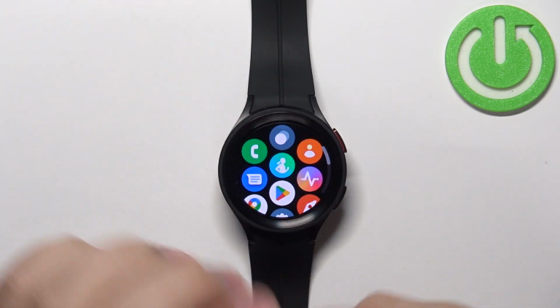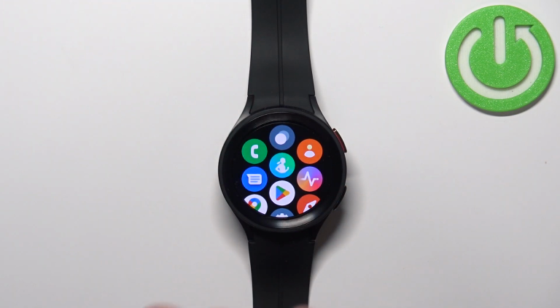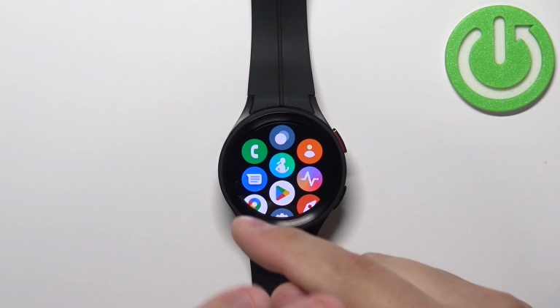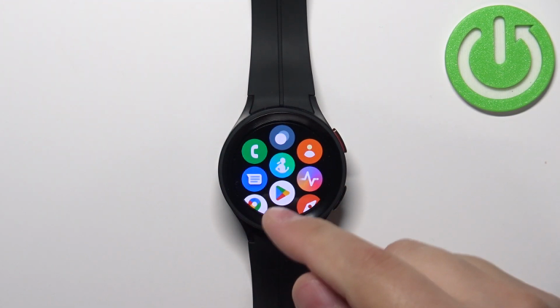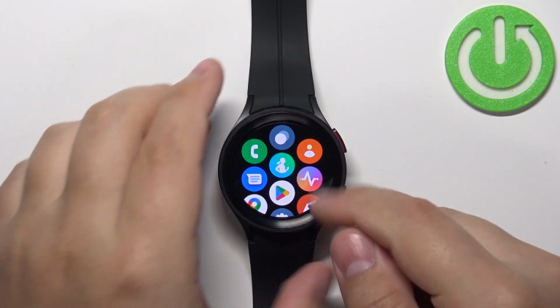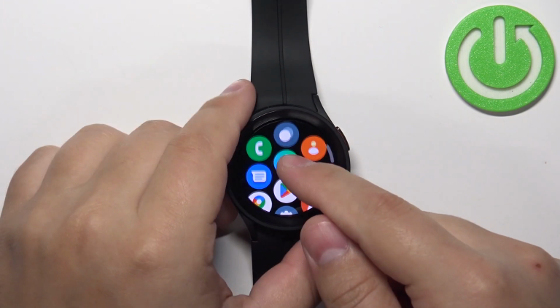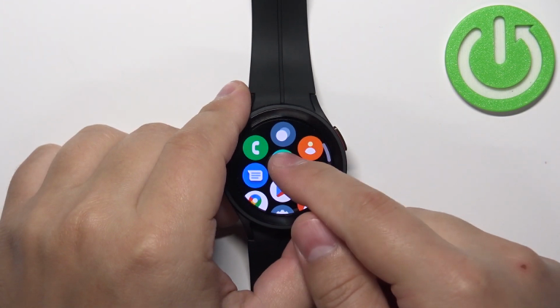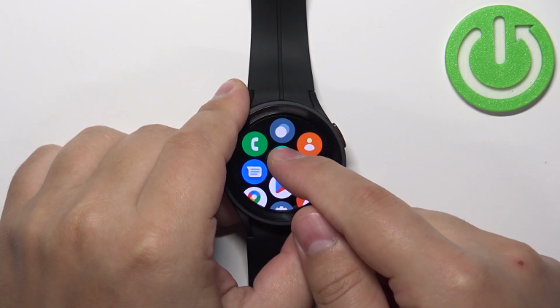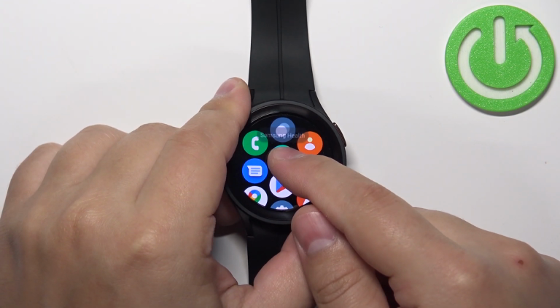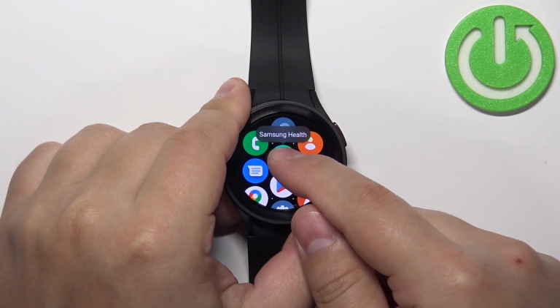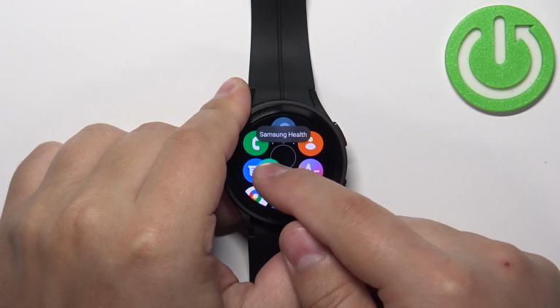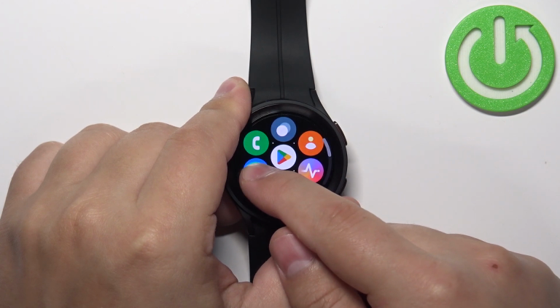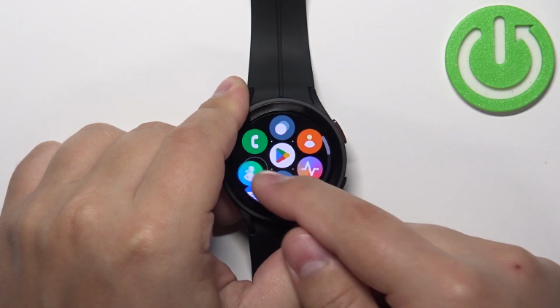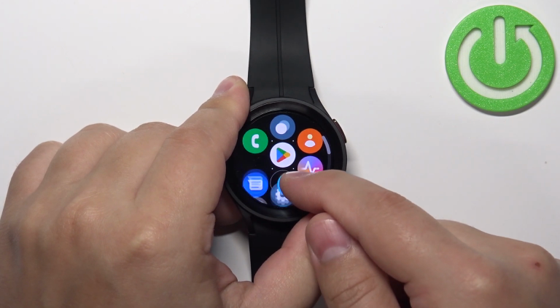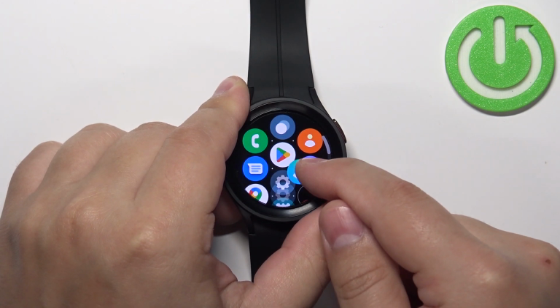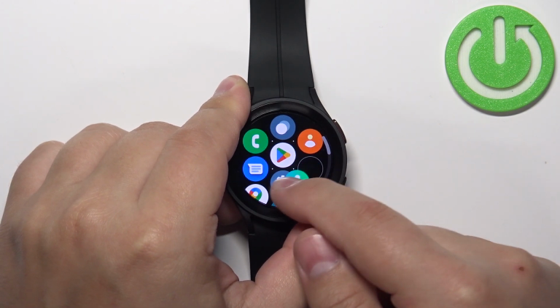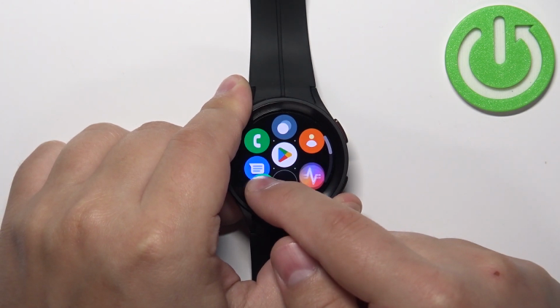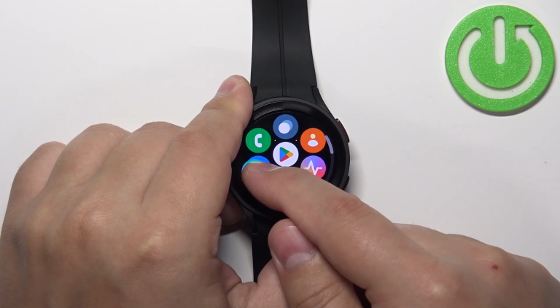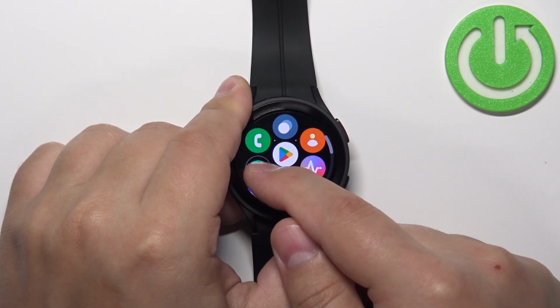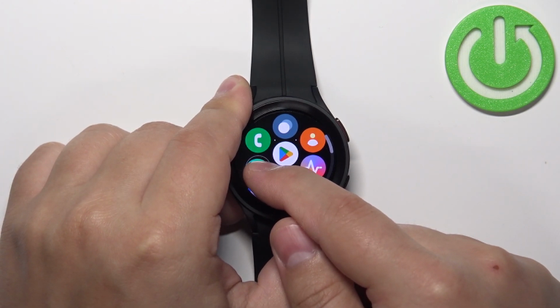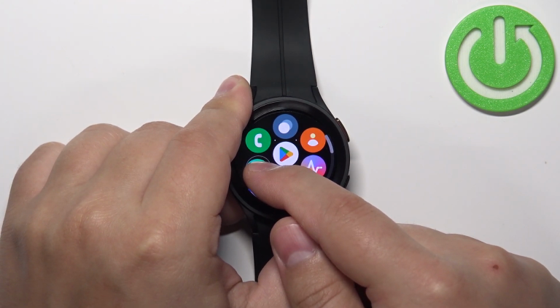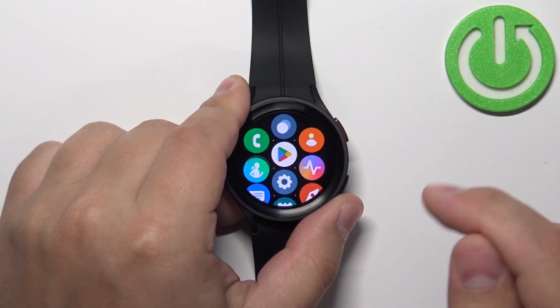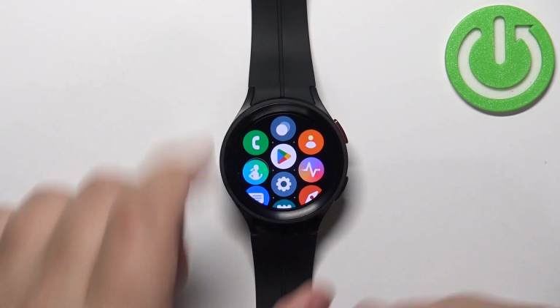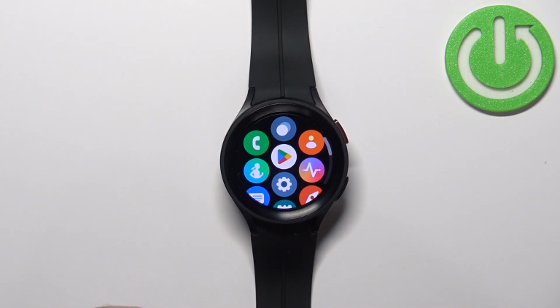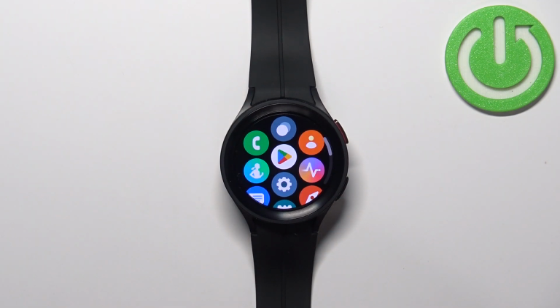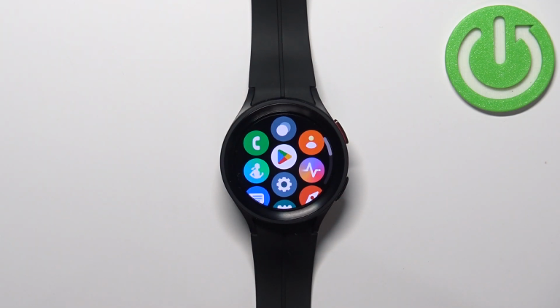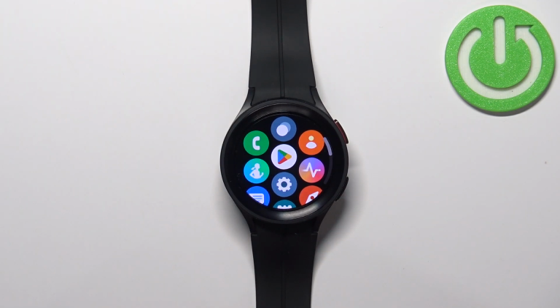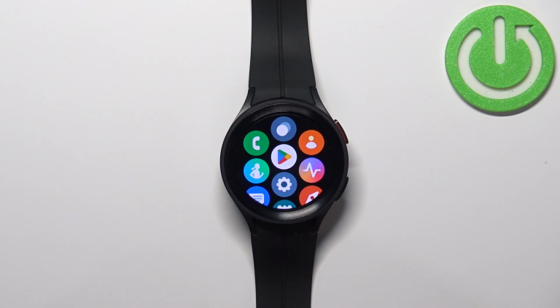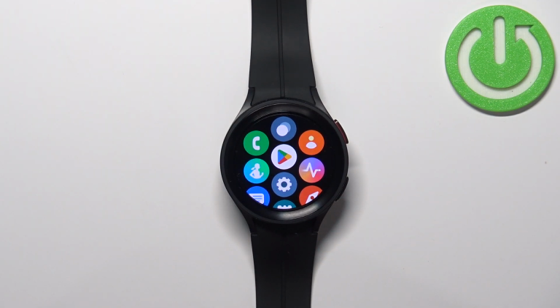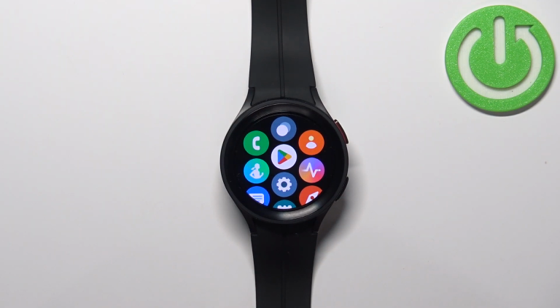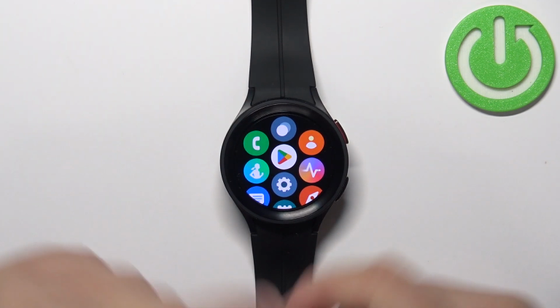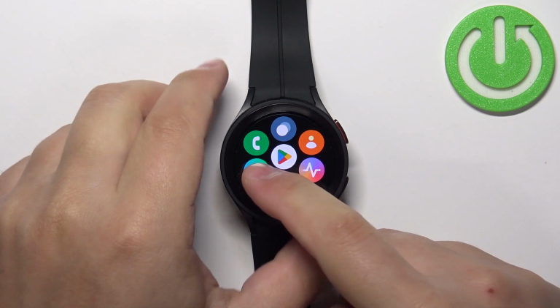To rearrange the icons, simply press and hold on one, then you can drag it through the menu, and once you put it in the place you want it to be, you can release it to place it there. Quite simple.